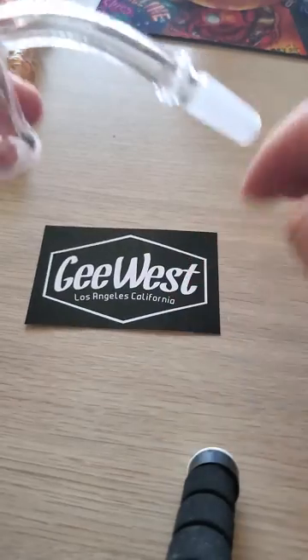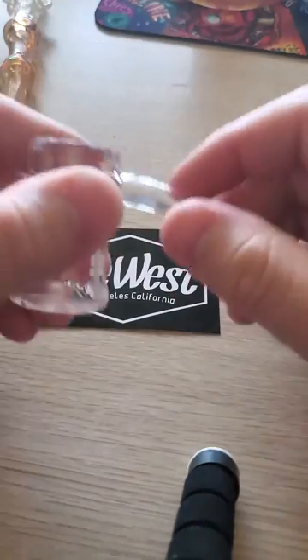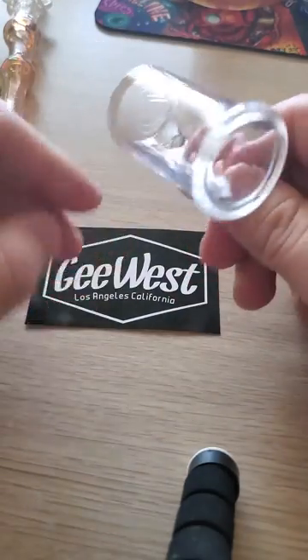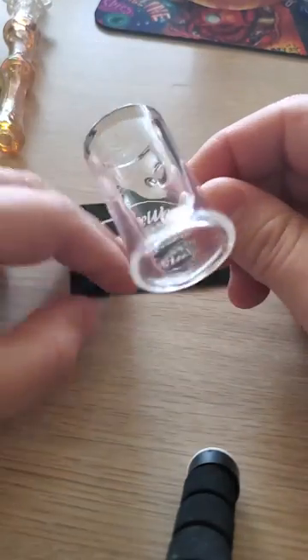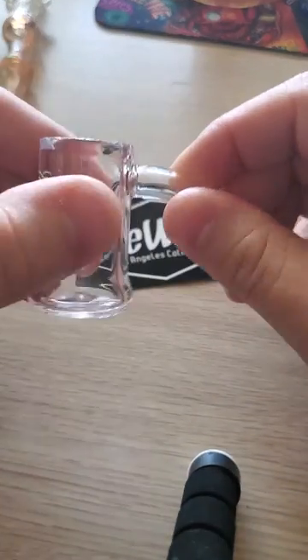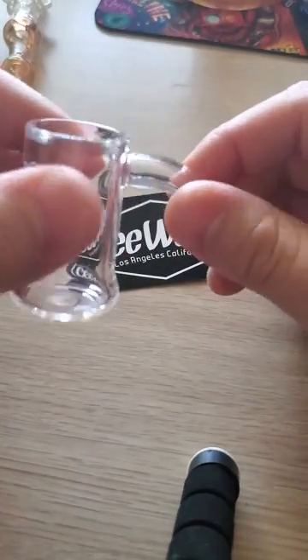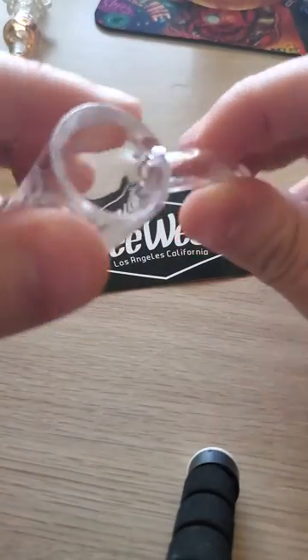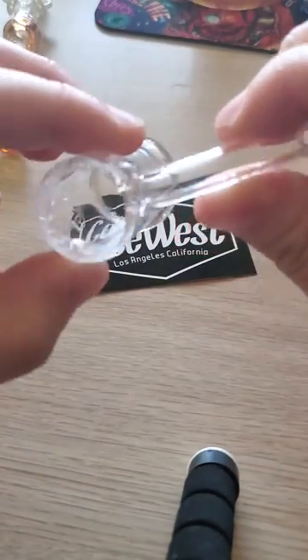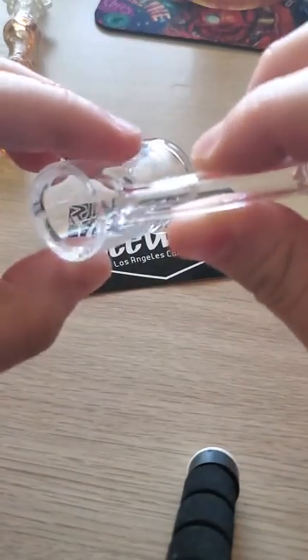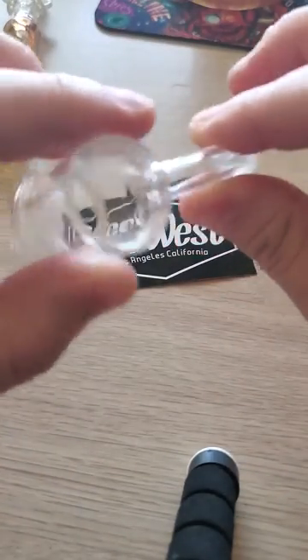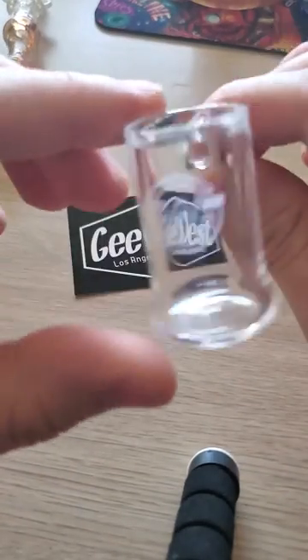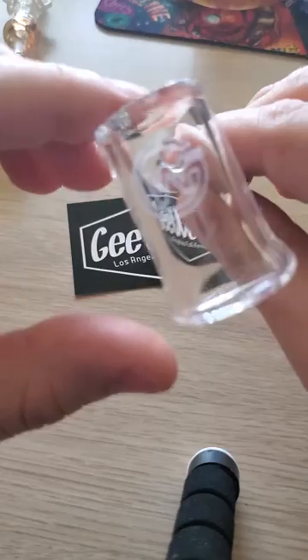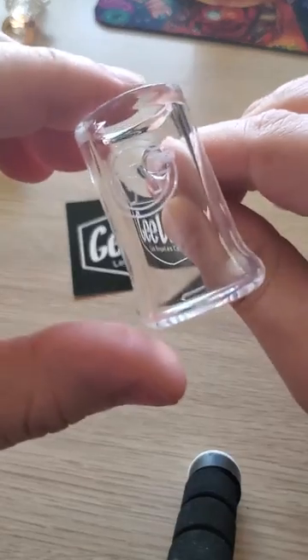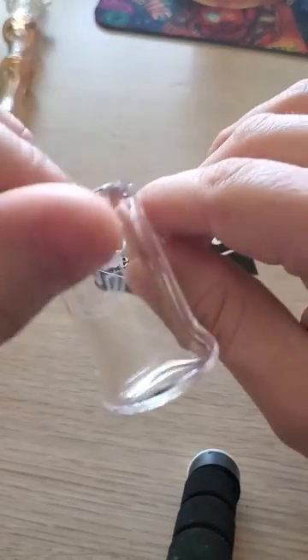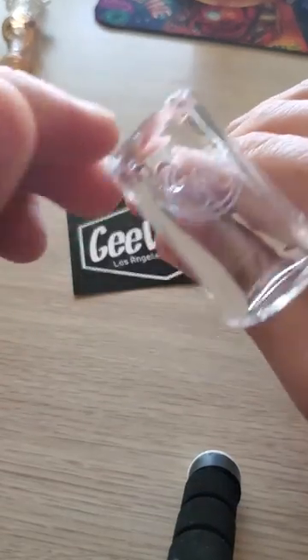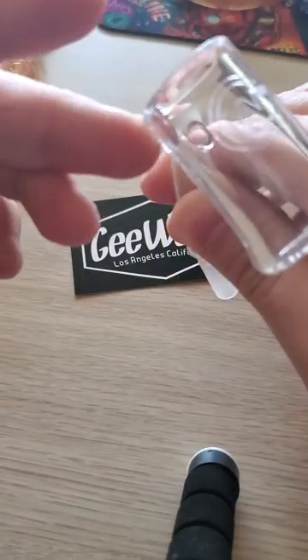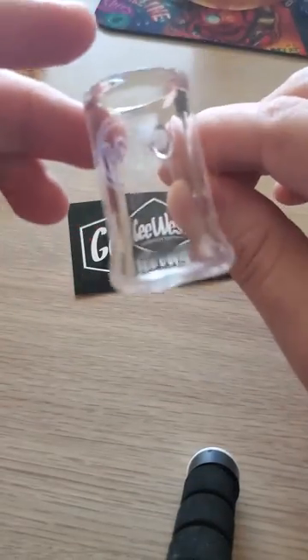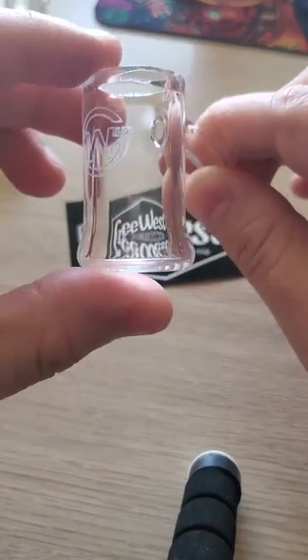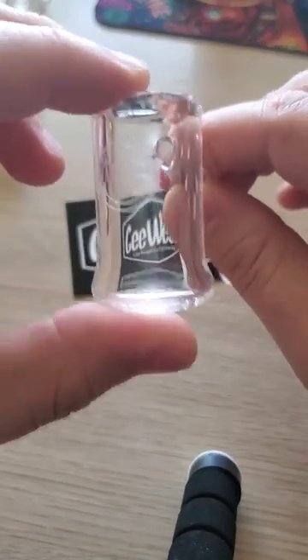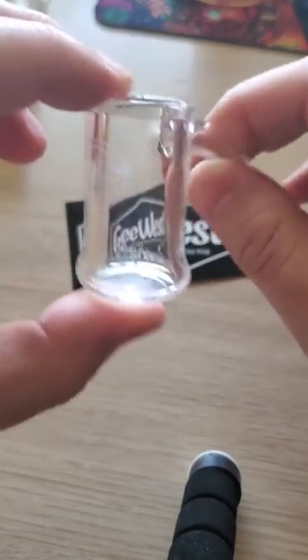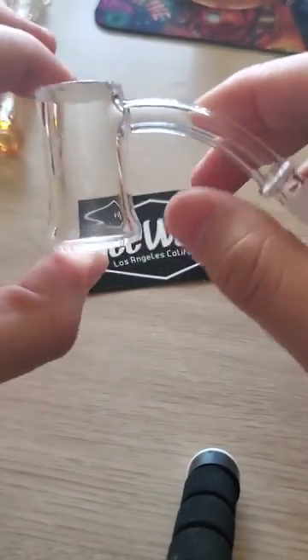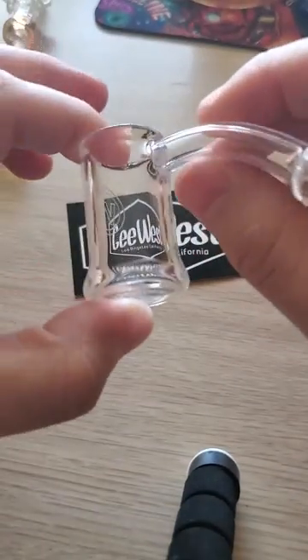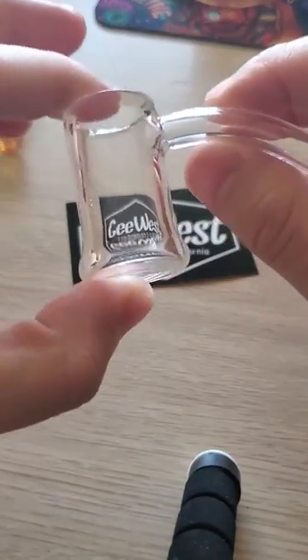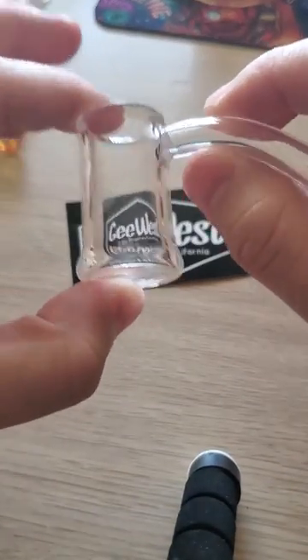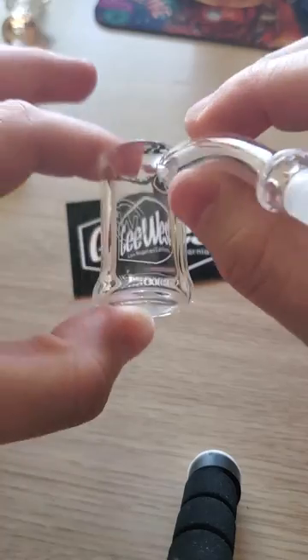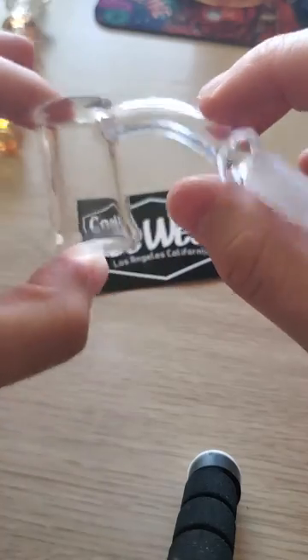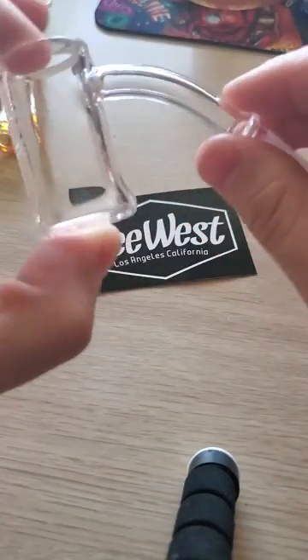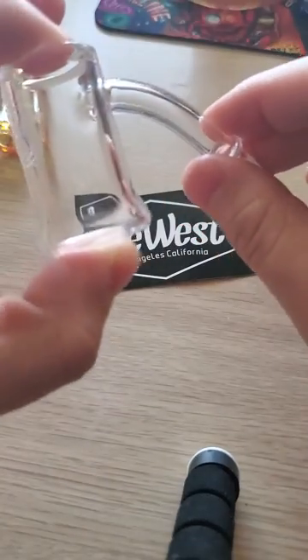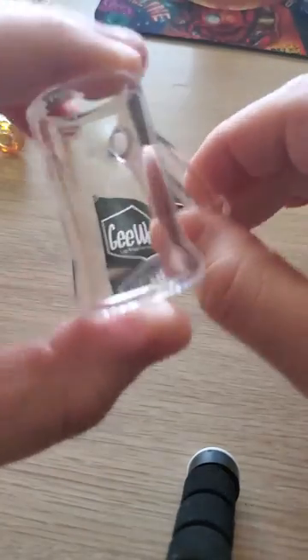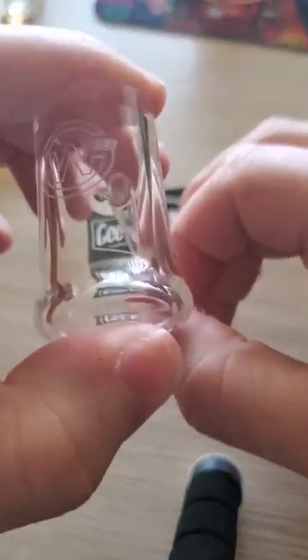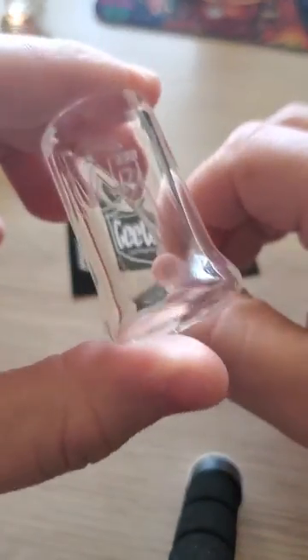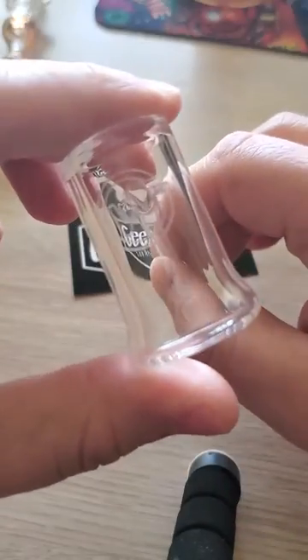This nail right here is probably the least expensive, cheapest knockoff that you can get, but that's good quality from what I hear. This is going to run you about $25 to $30. These are import nails.